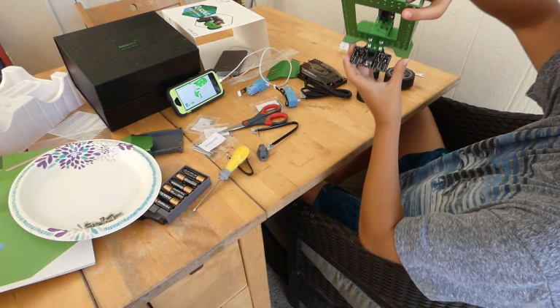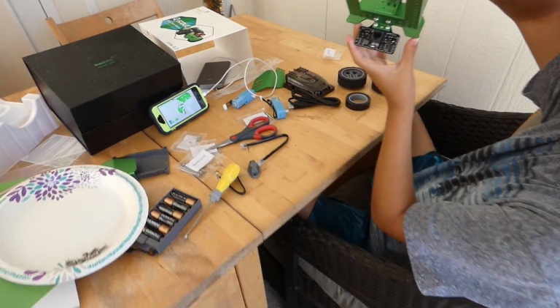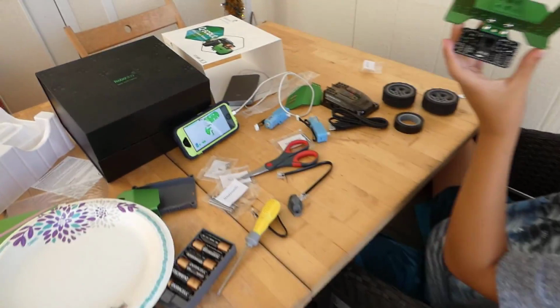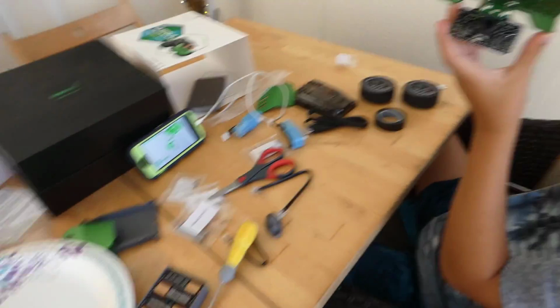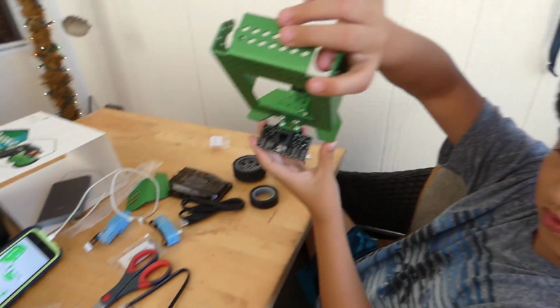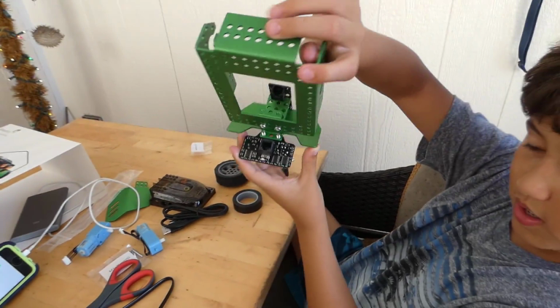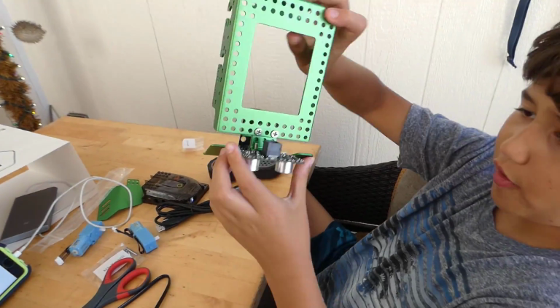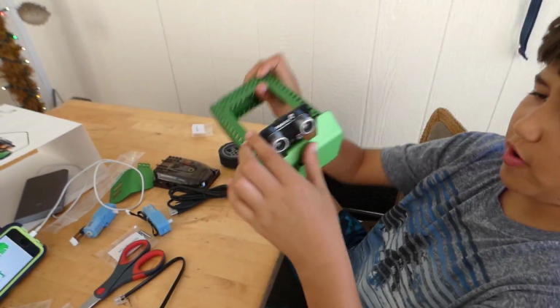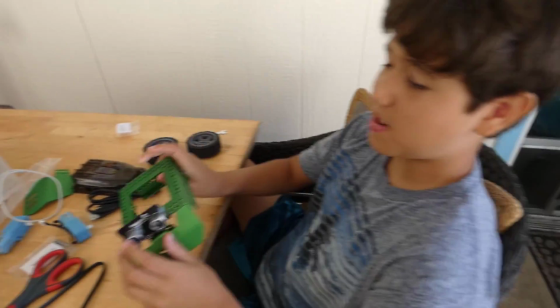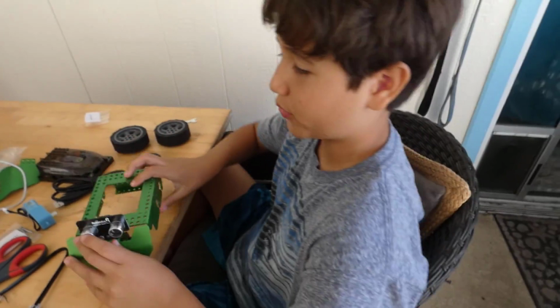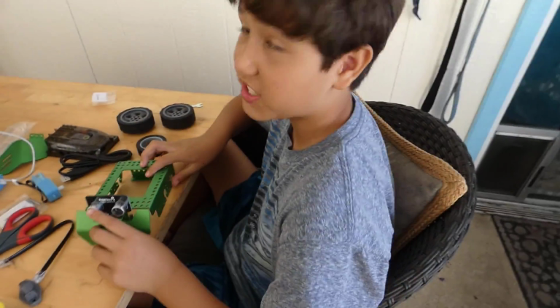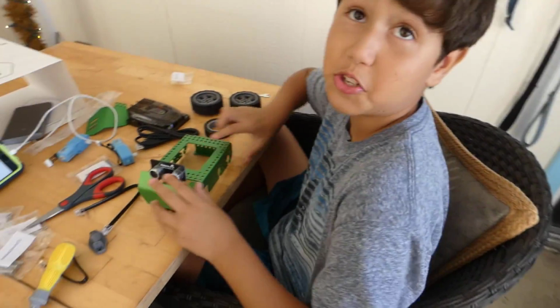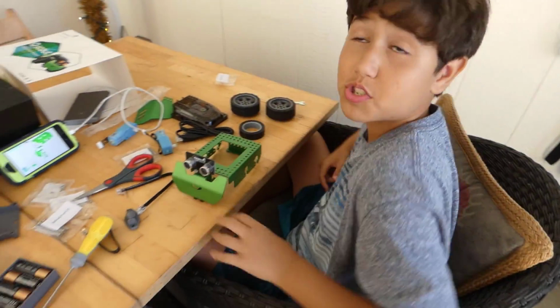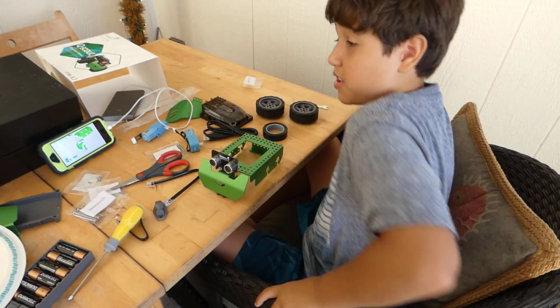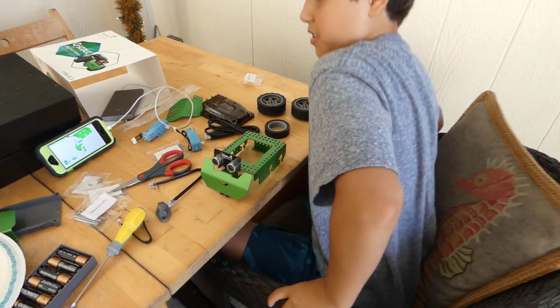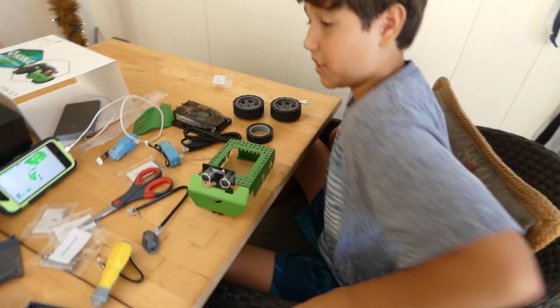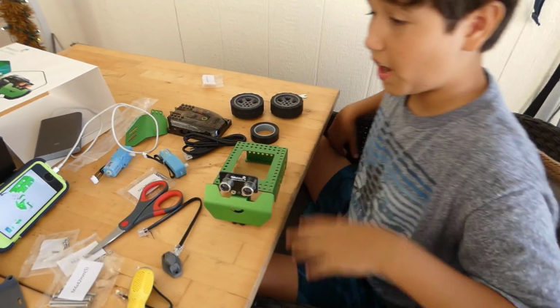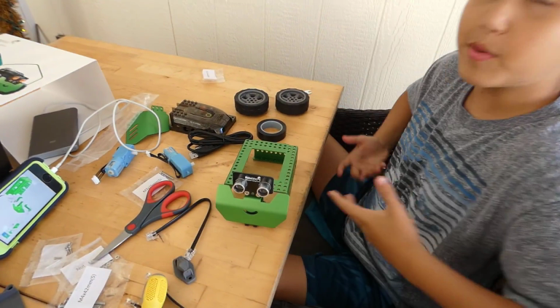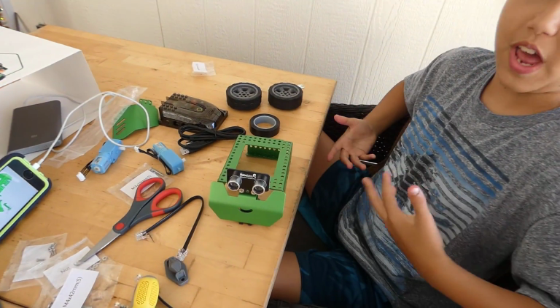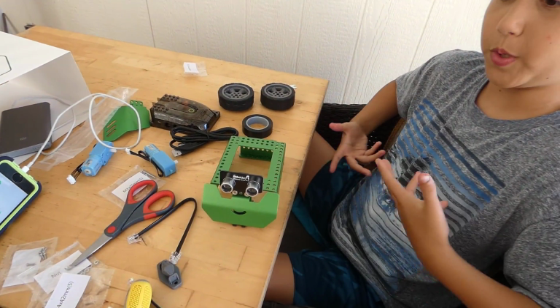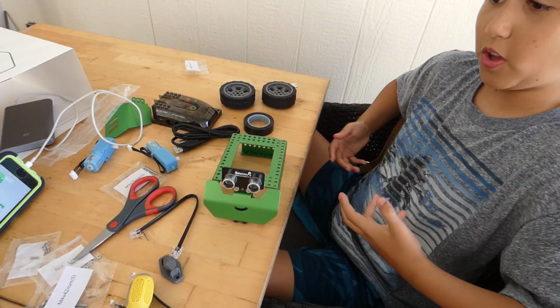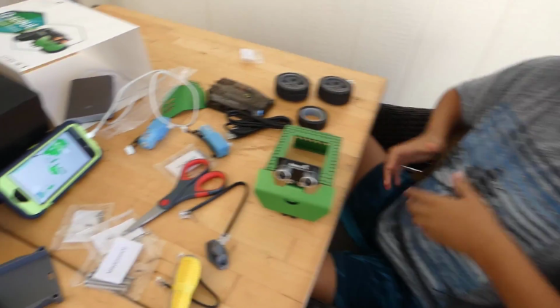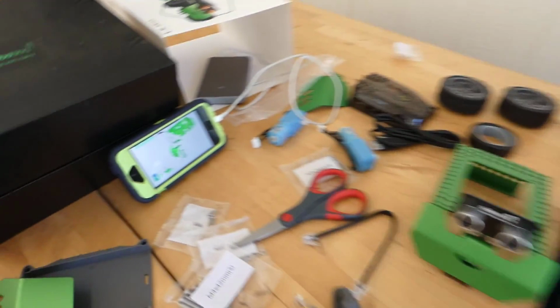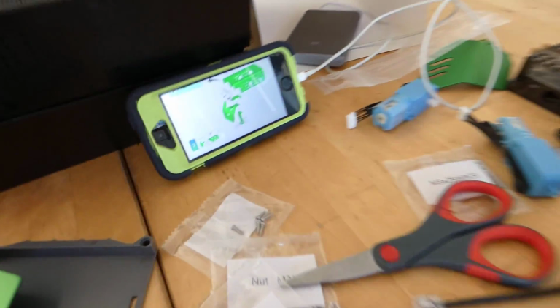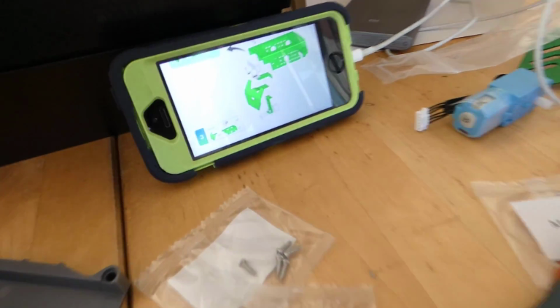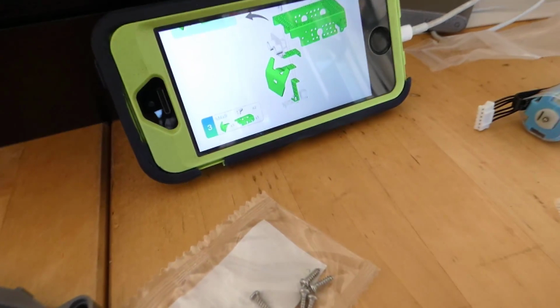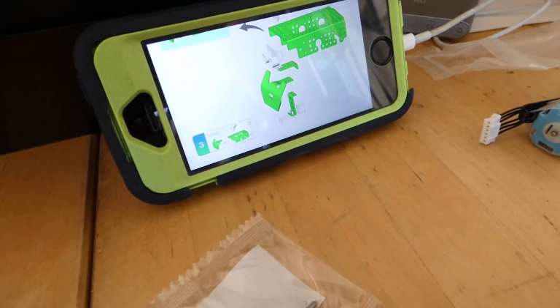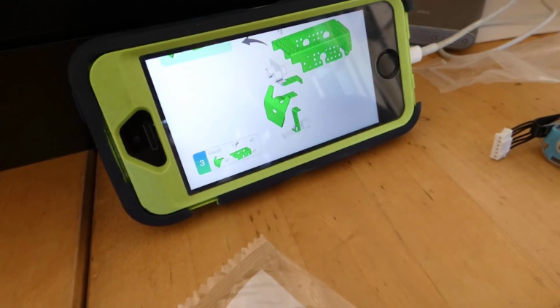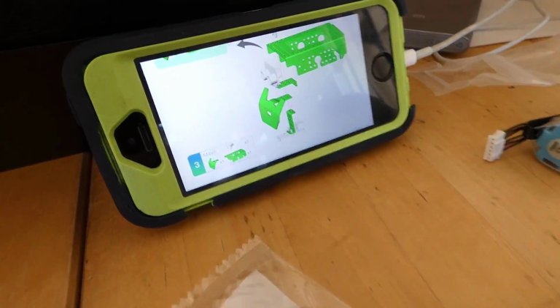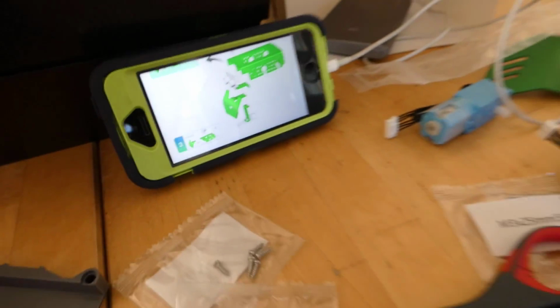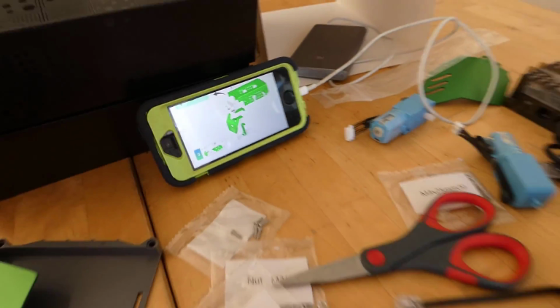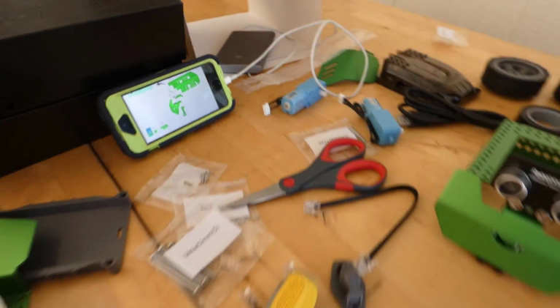So how do you find the instructions so far, Oliver? I find it very simple for kids to use. The images help a lot. I like that the mobile instructions are step by step.